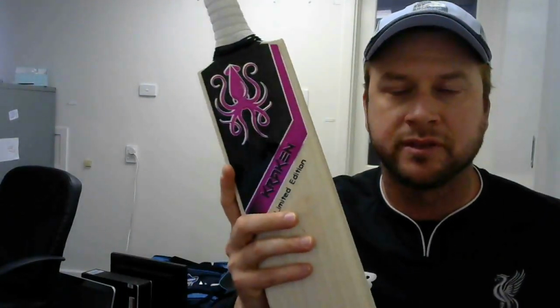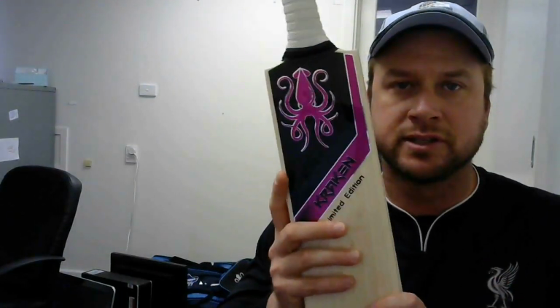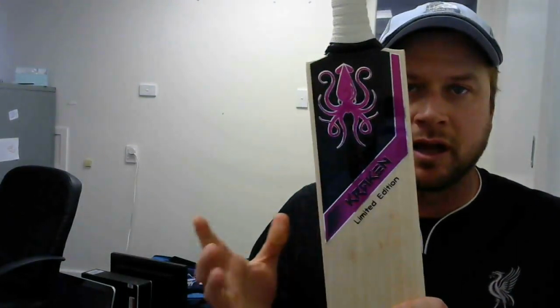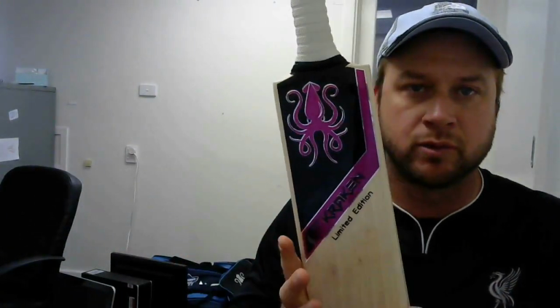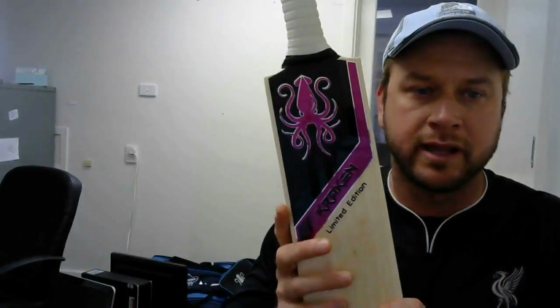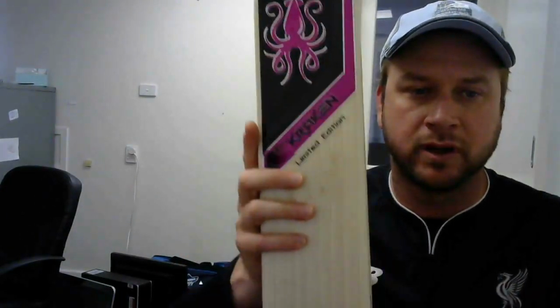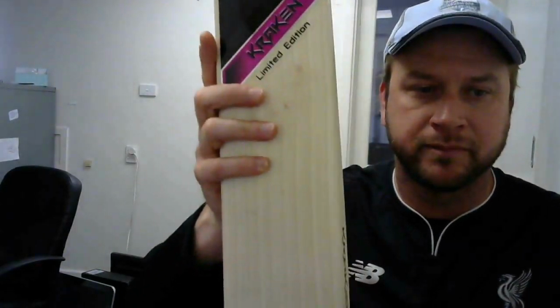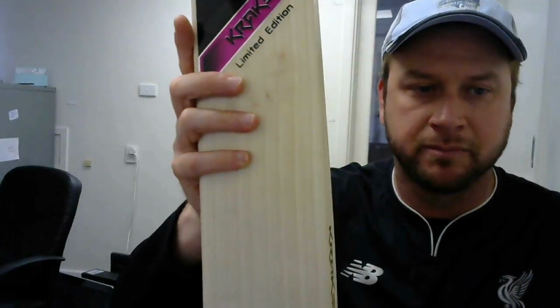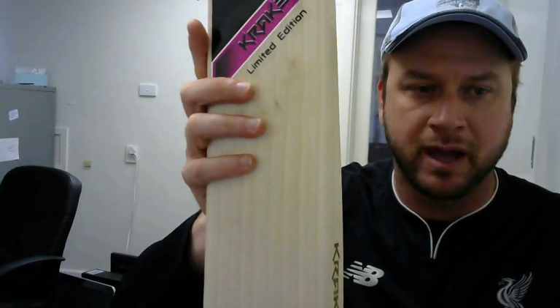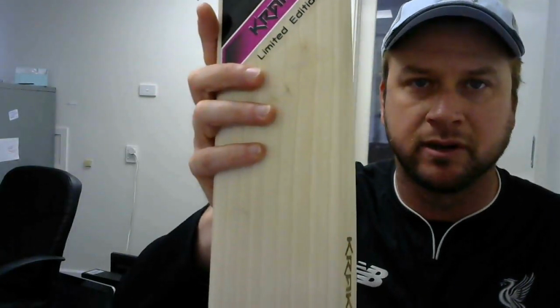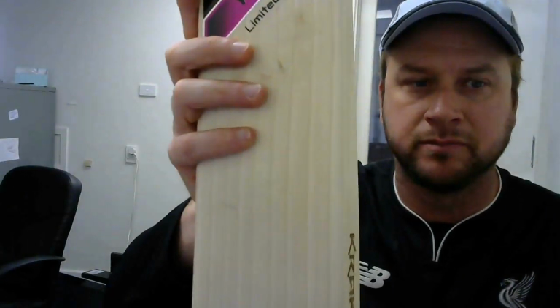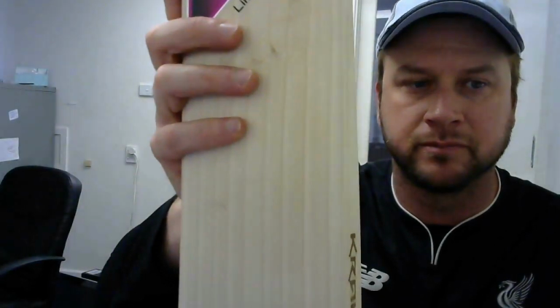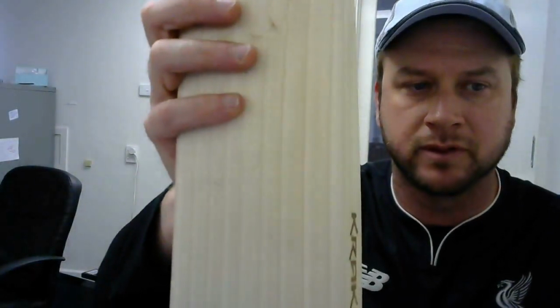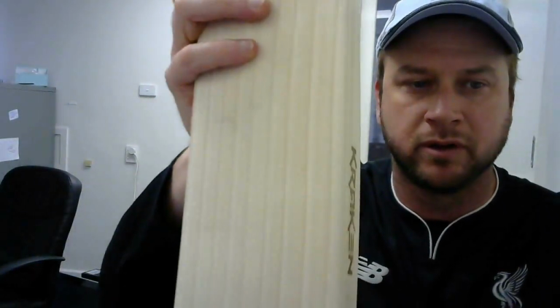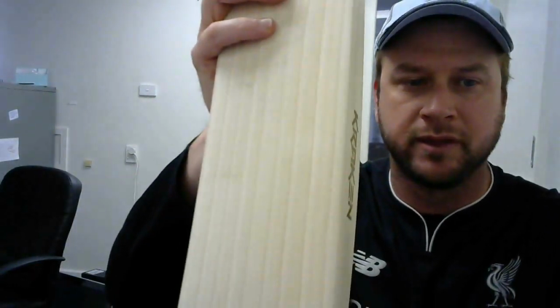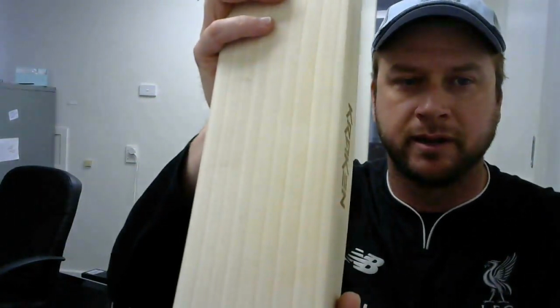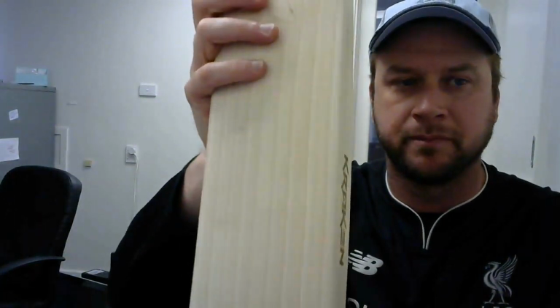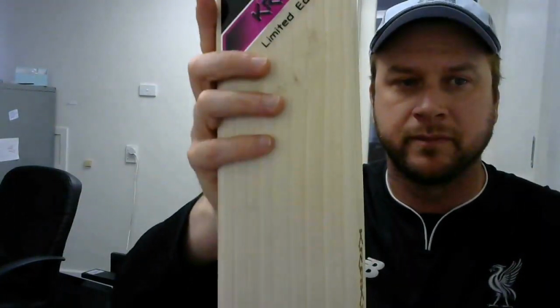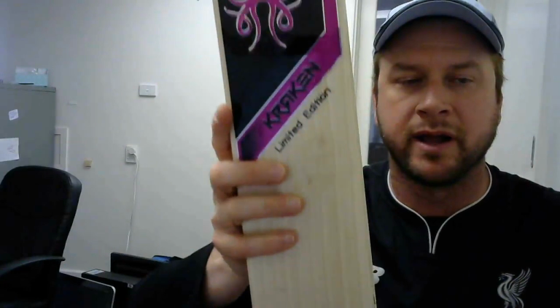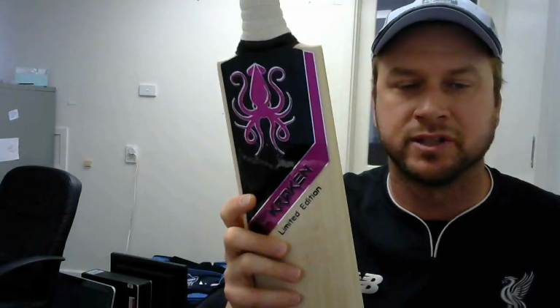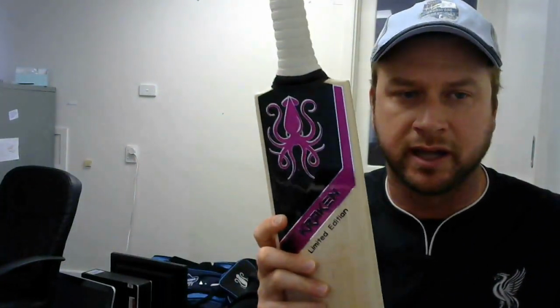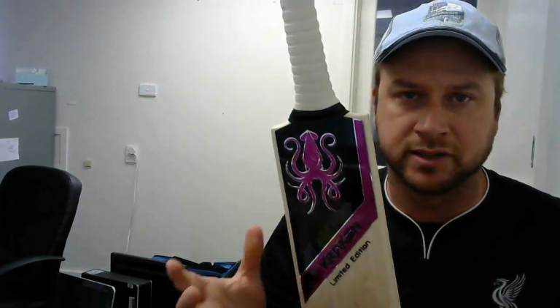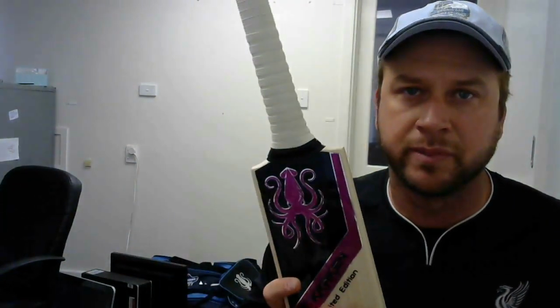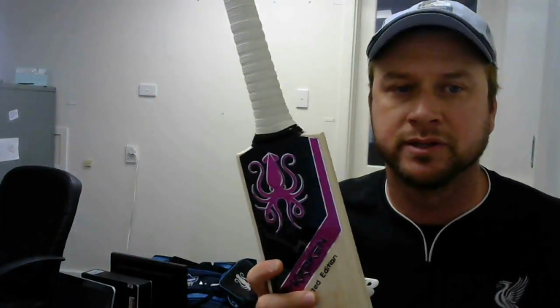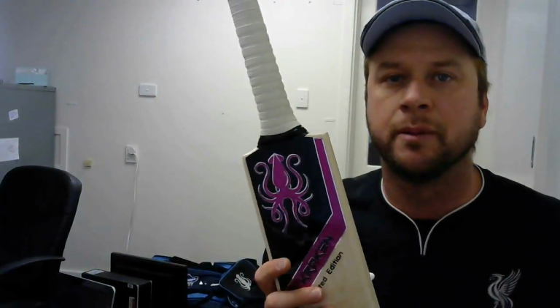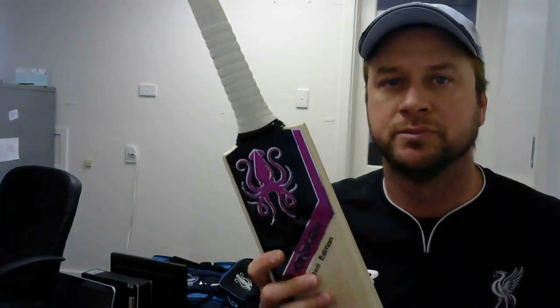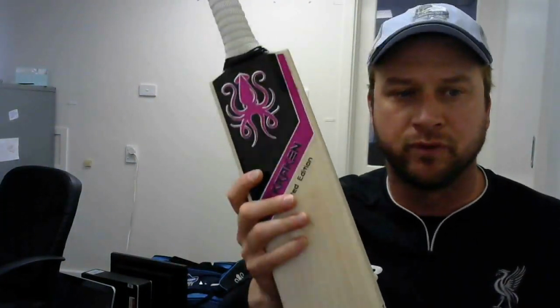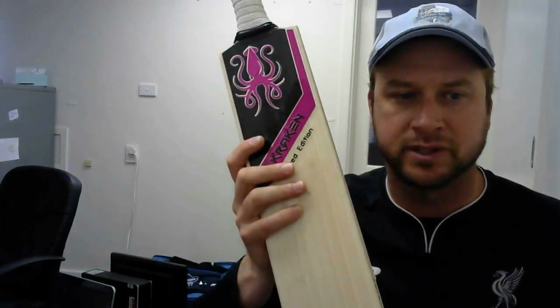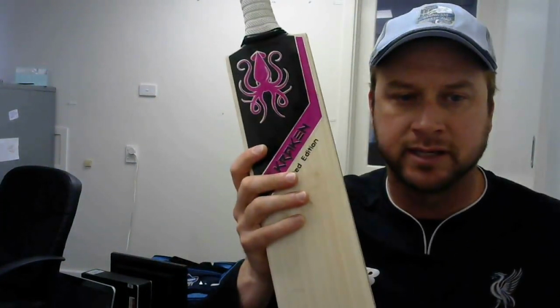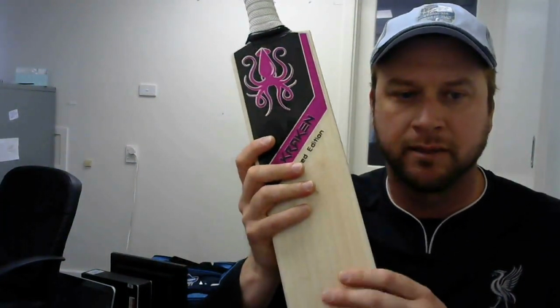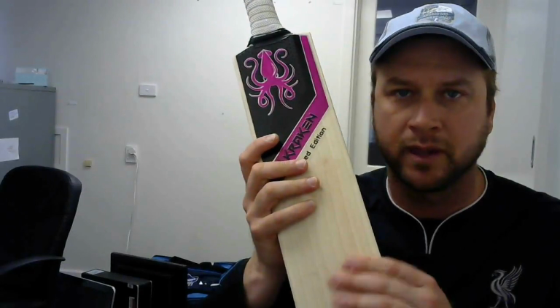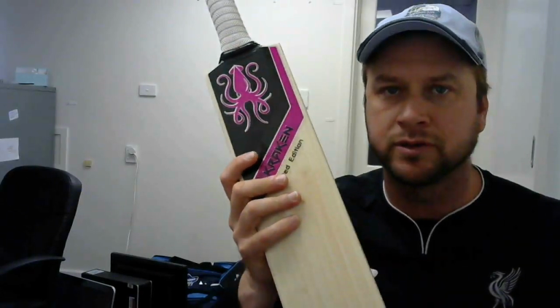This is top quality English willow. You'll be able to tell just by looking at the grains. We select this as one of the best ones in terms of performance and looks.